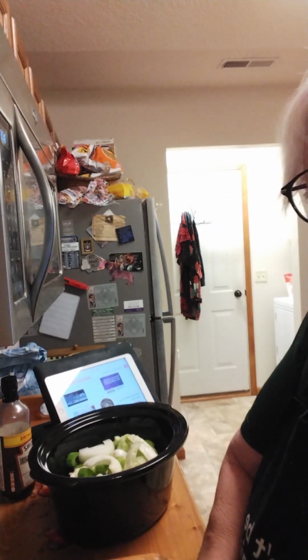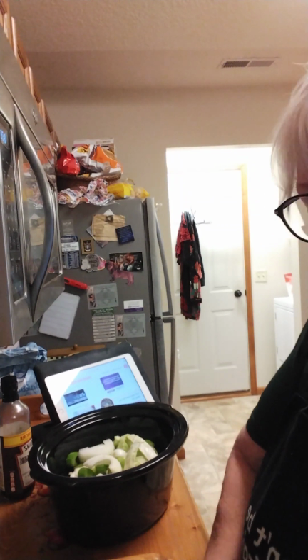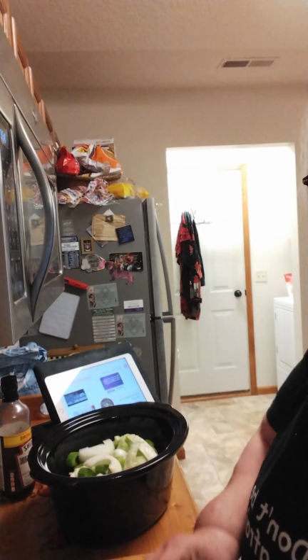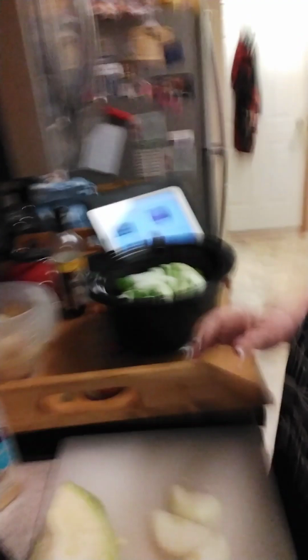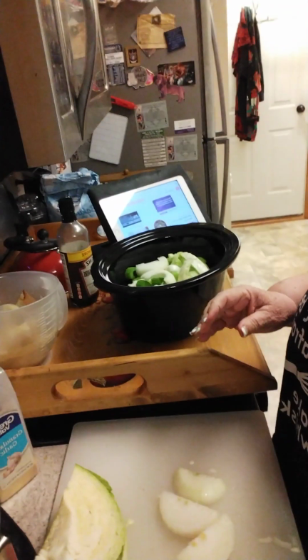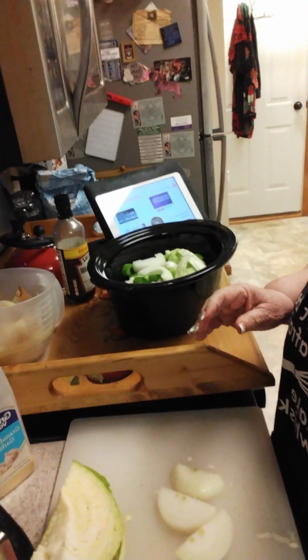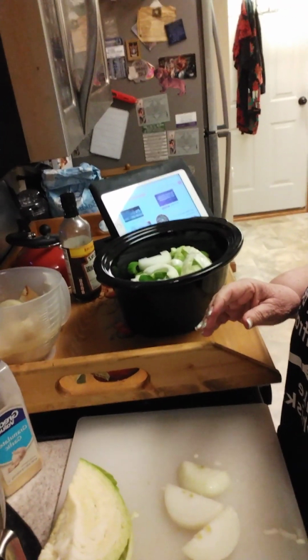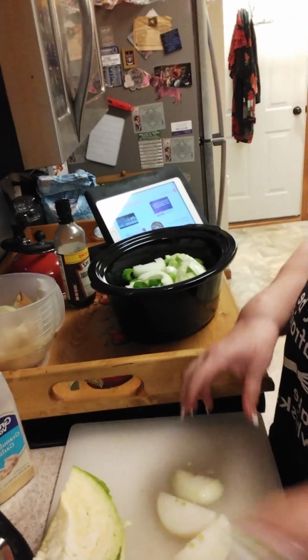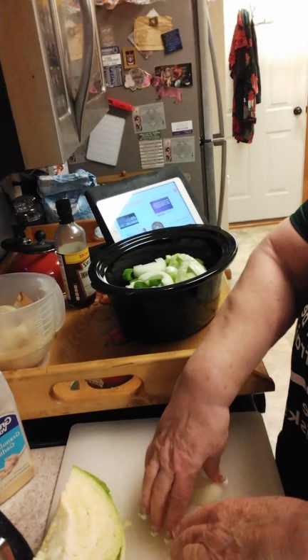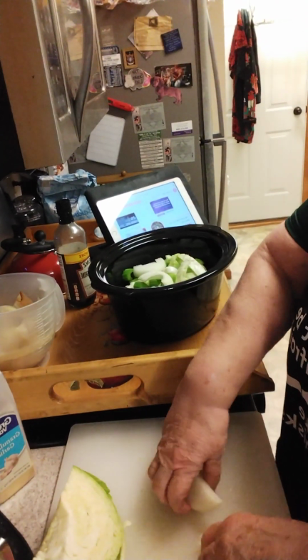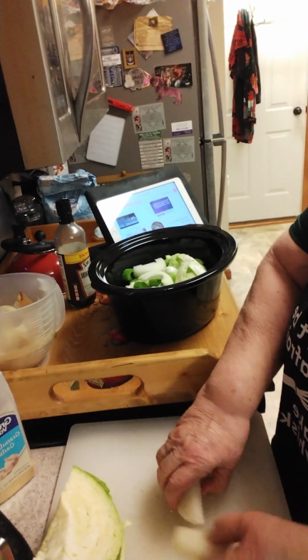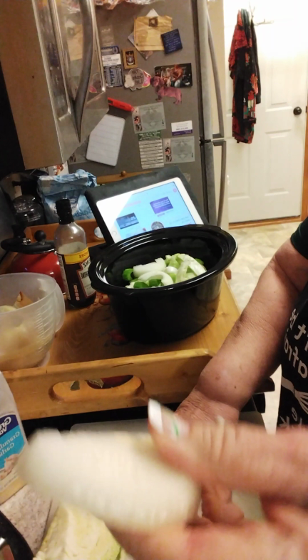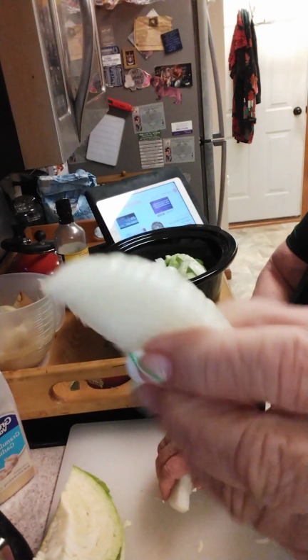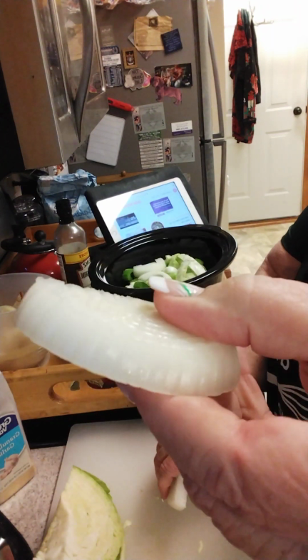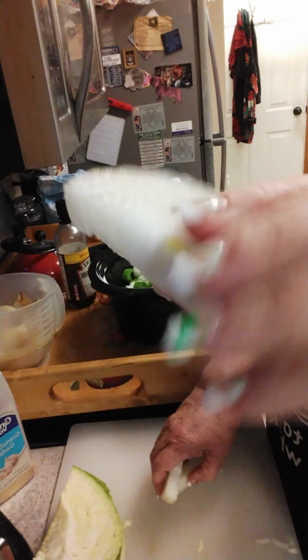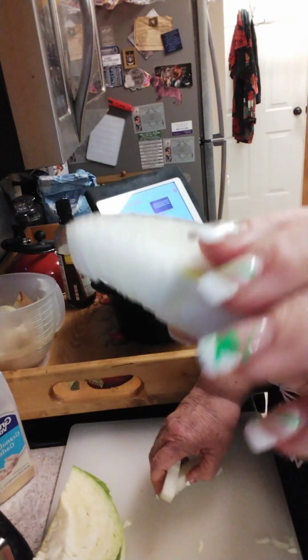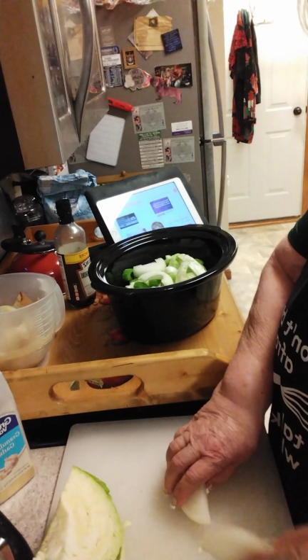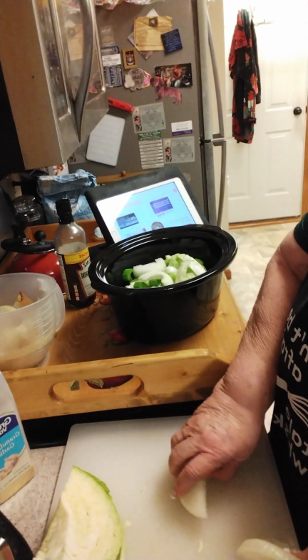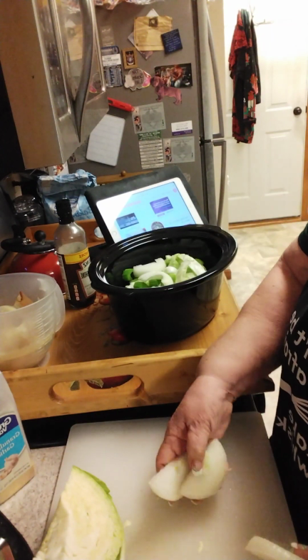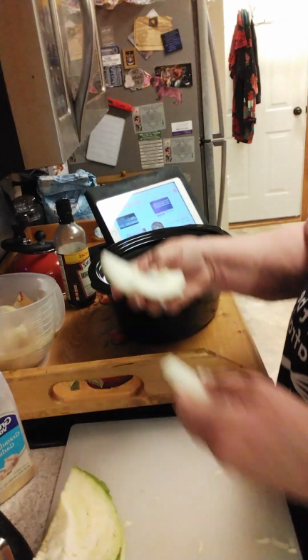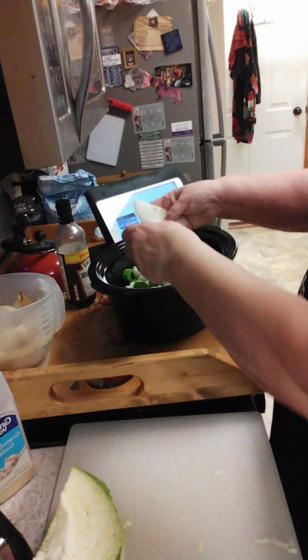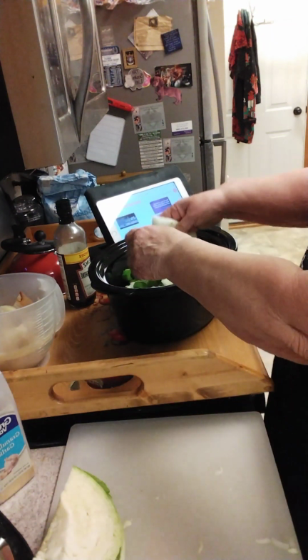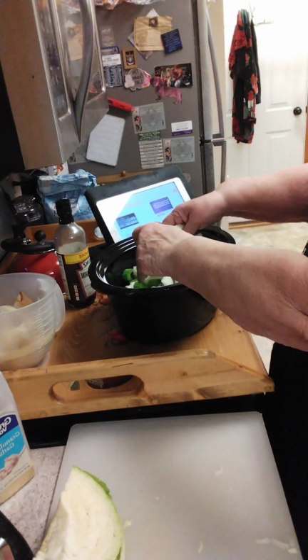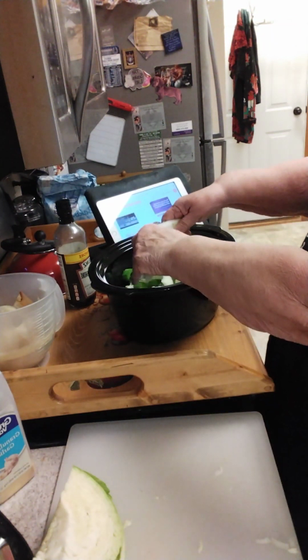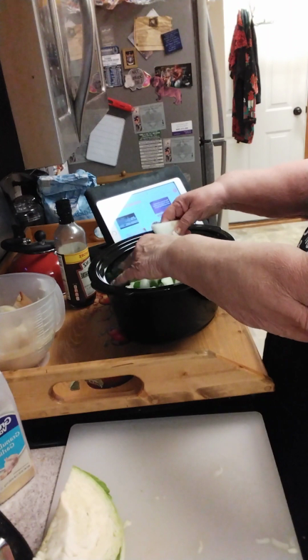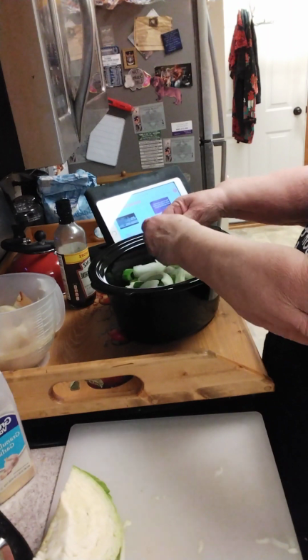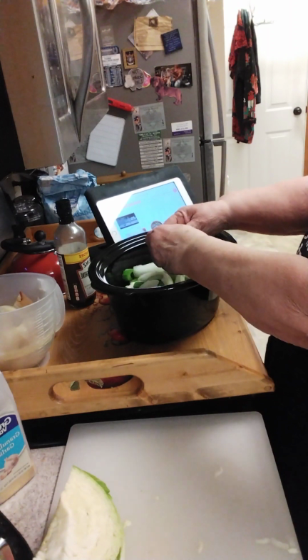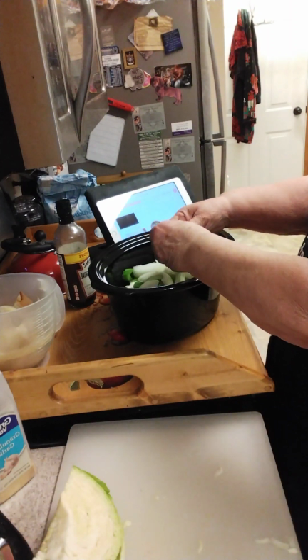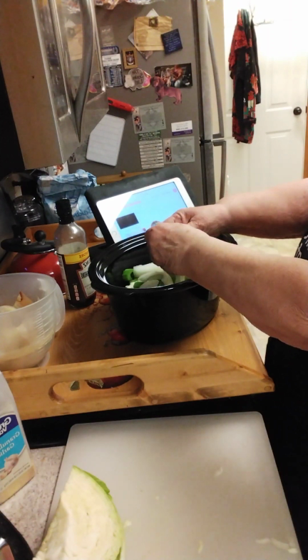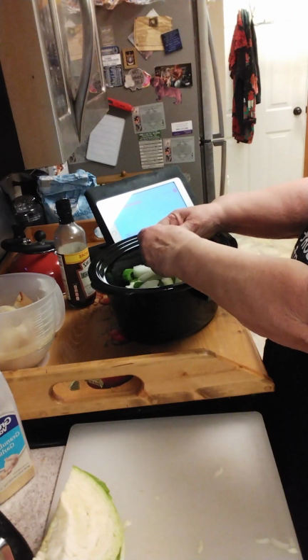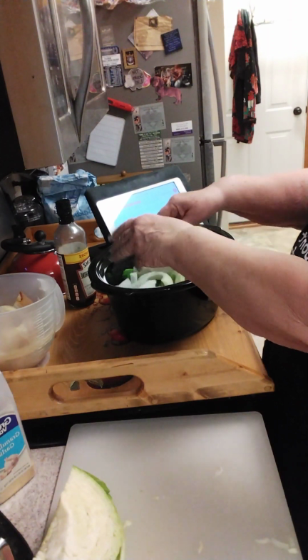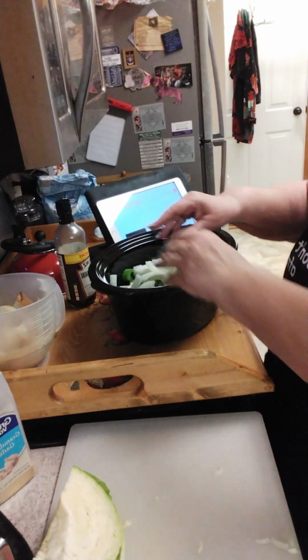I am so sorry — I always forget to explain. I just took the half onion and sliced it. I cut it in half and then I sliced it in thirds, each half.